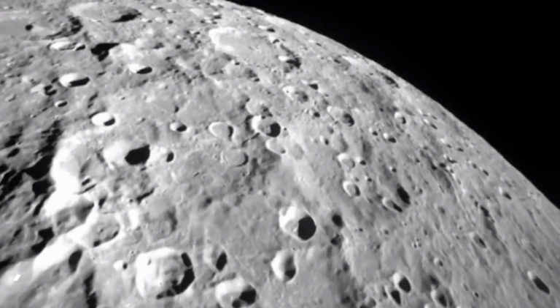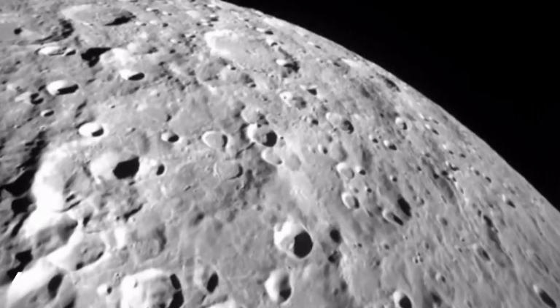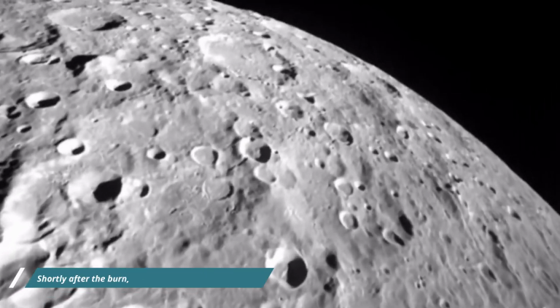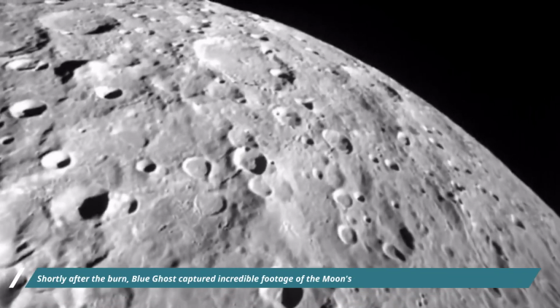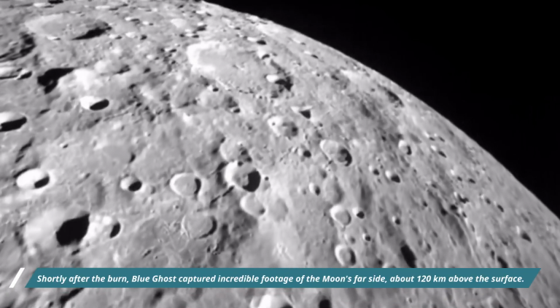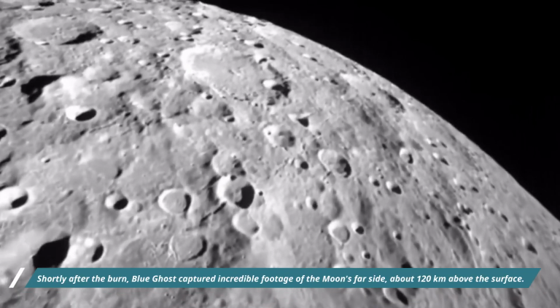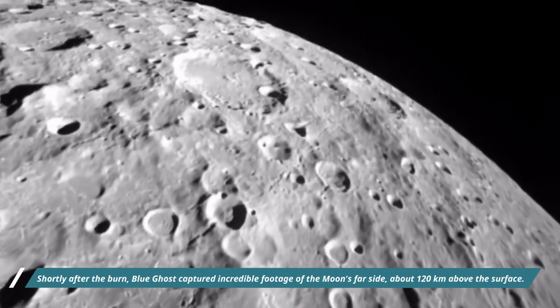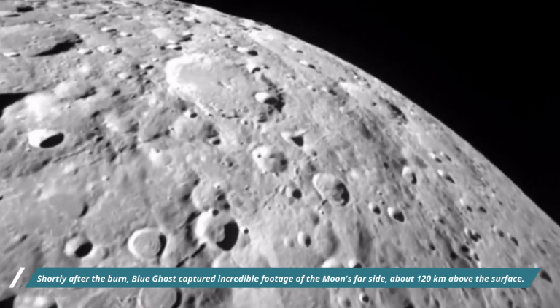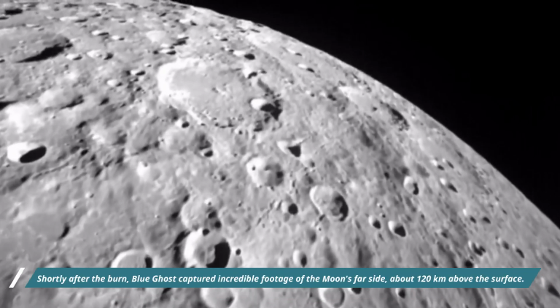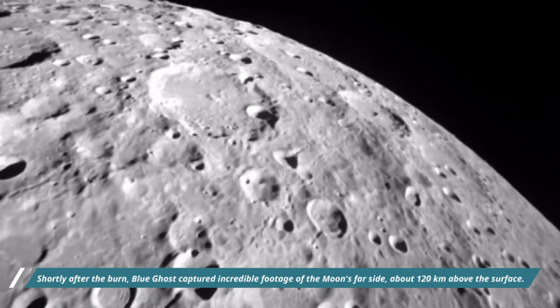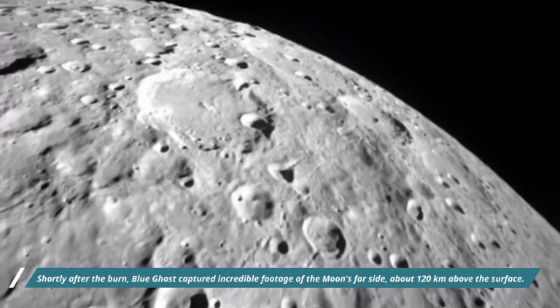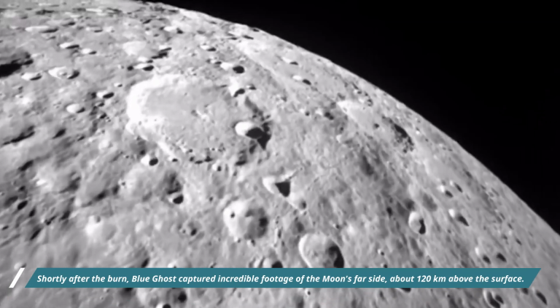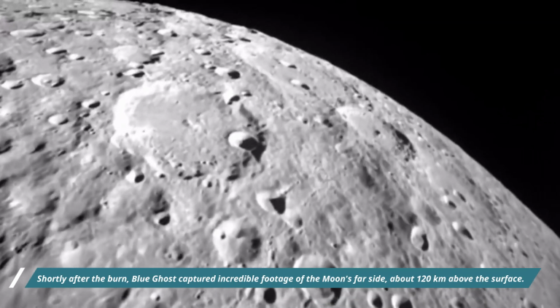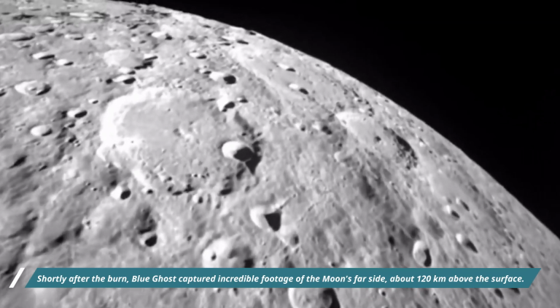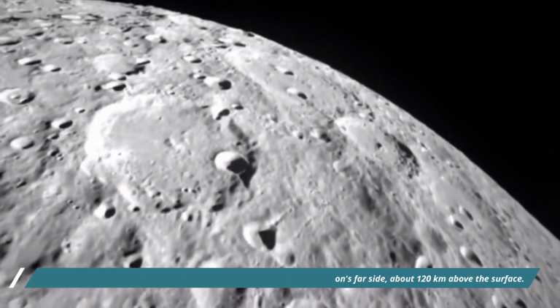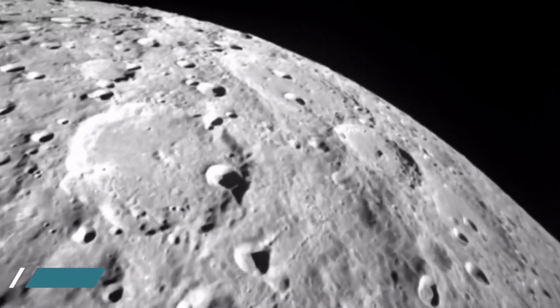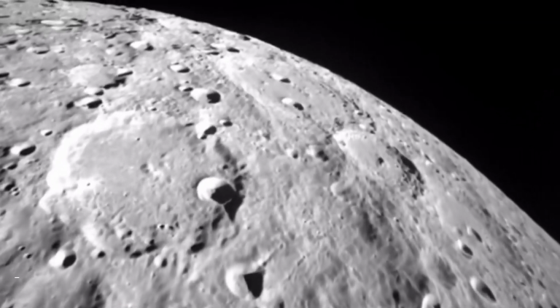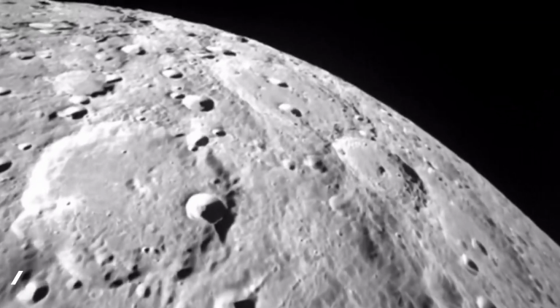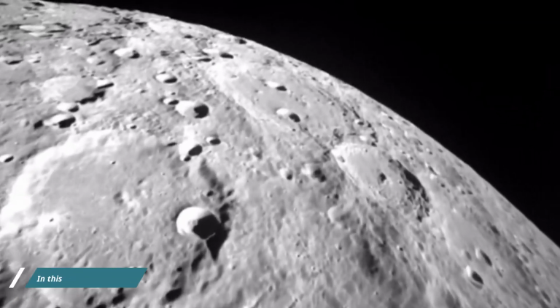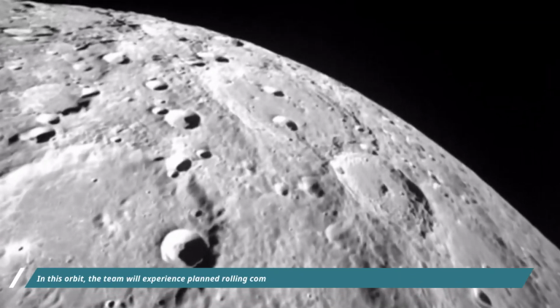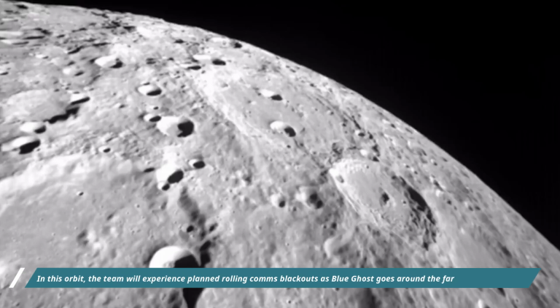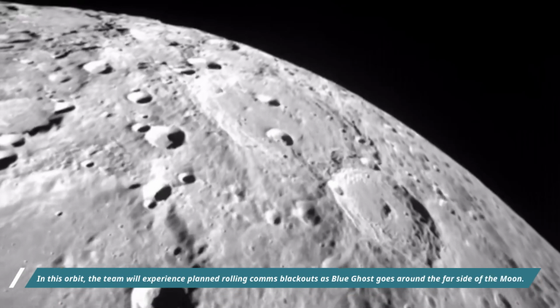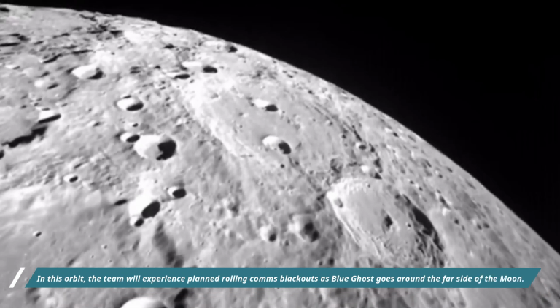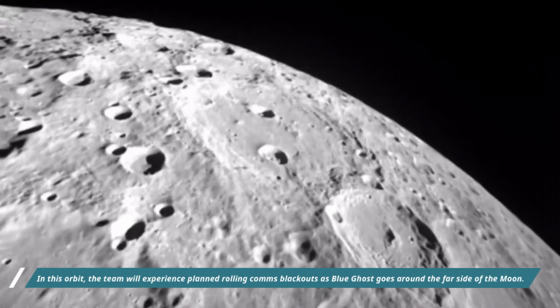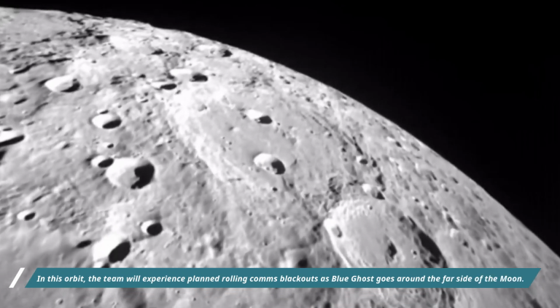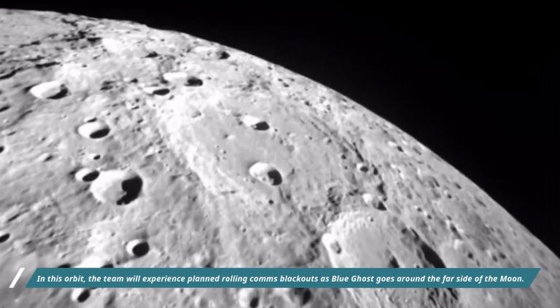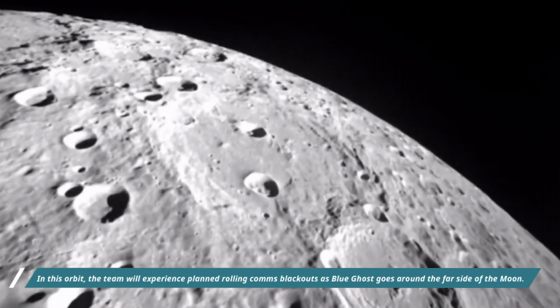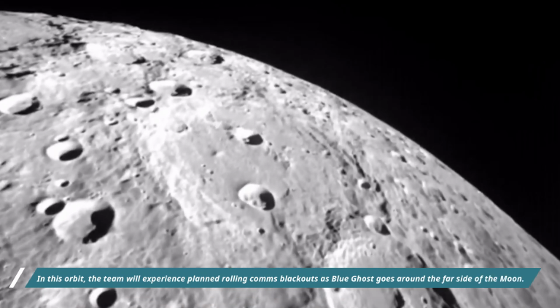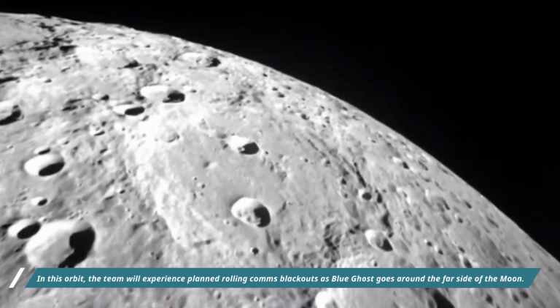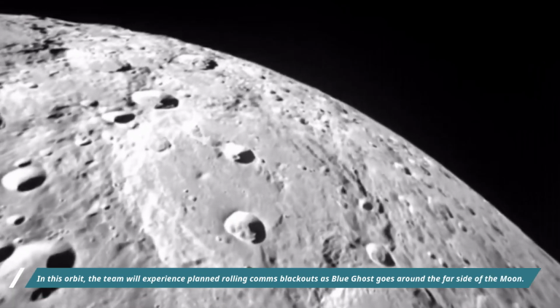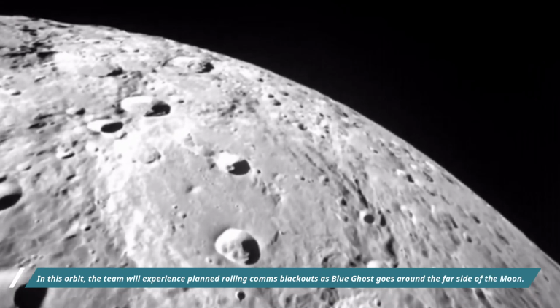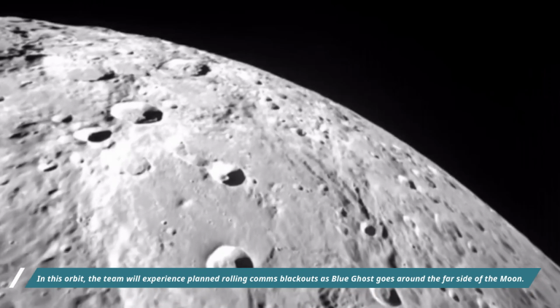Shortly after the burn, Blue Ghost captured incredible footage of the moon's far side about 120 km above the surface. In this orbit, the team will experience planned rolling communication blackouts as Blue Ghost goes around the far side of the moon.